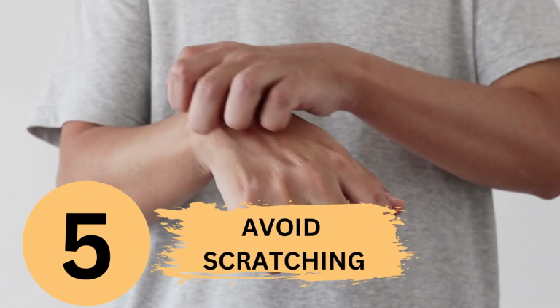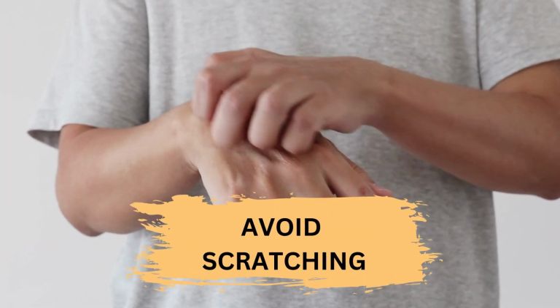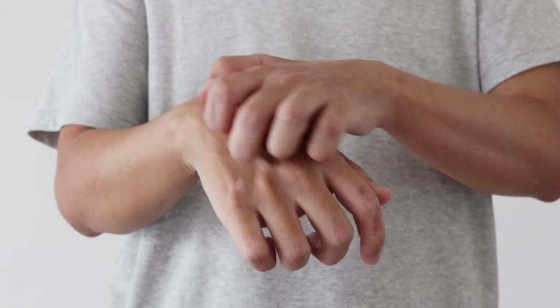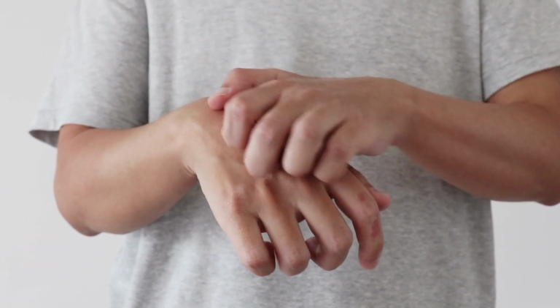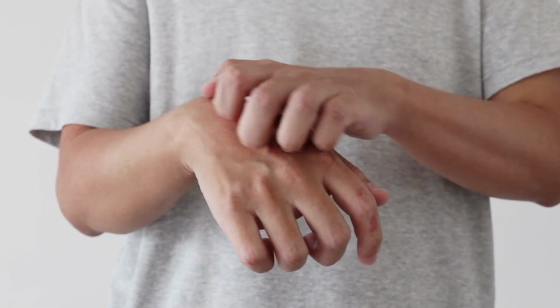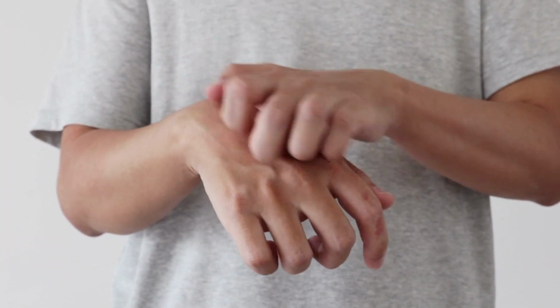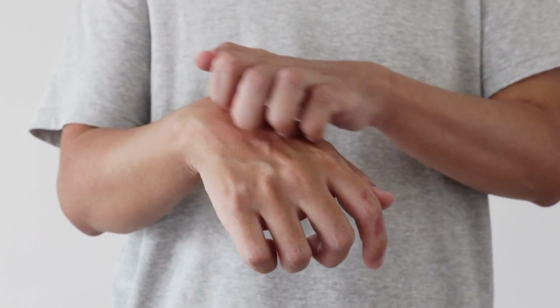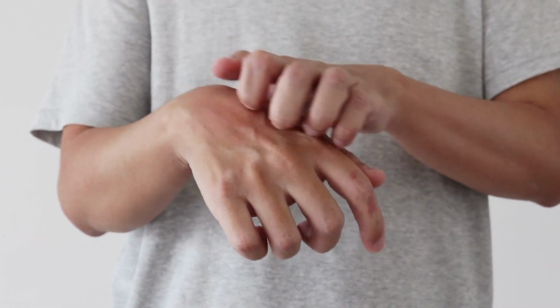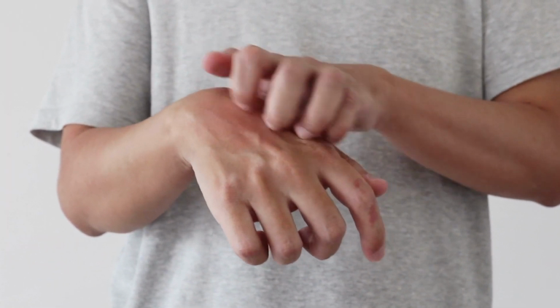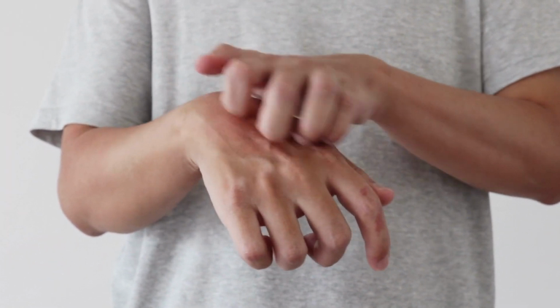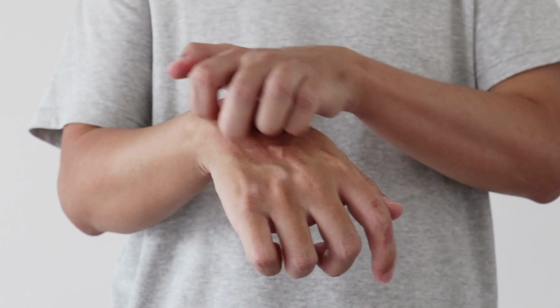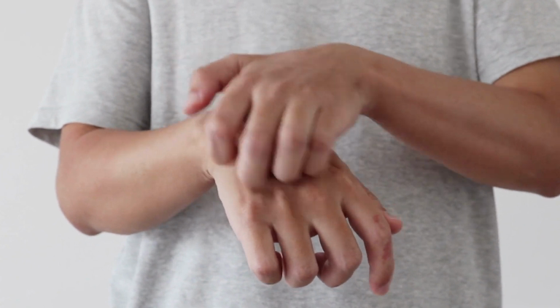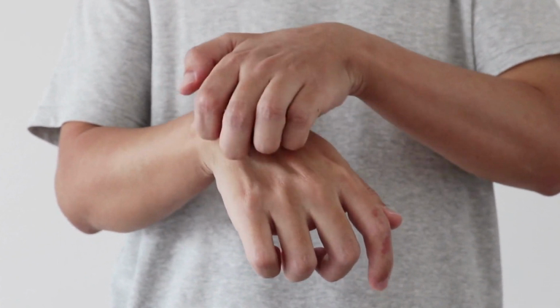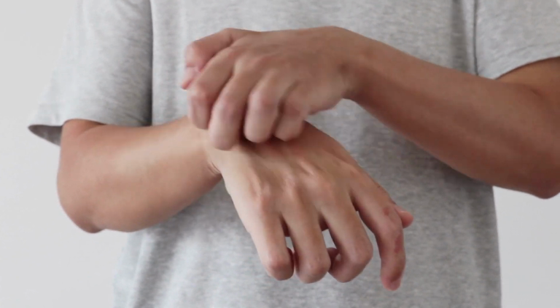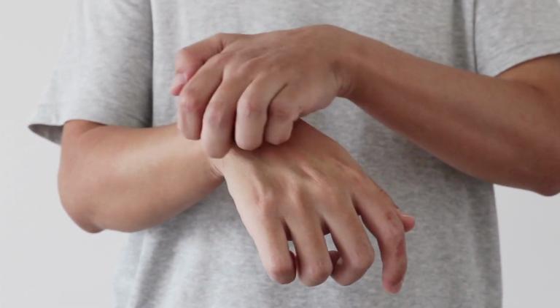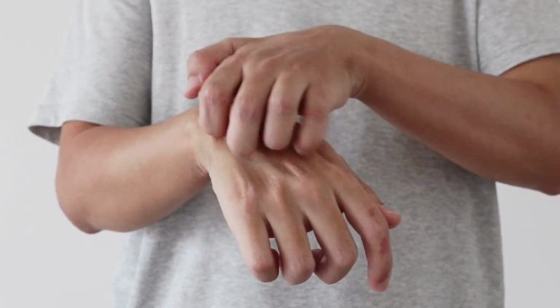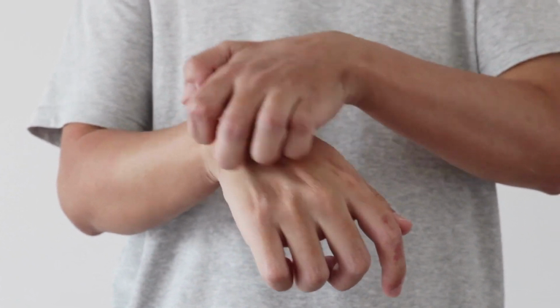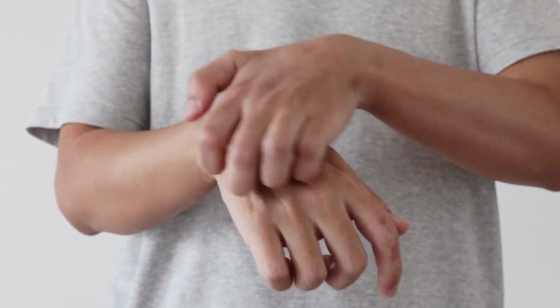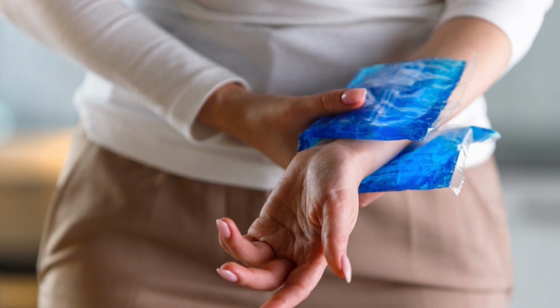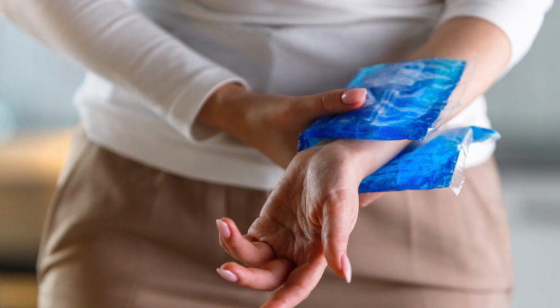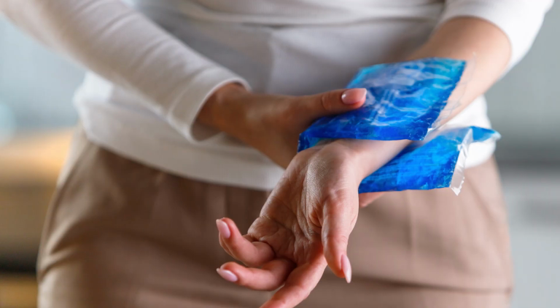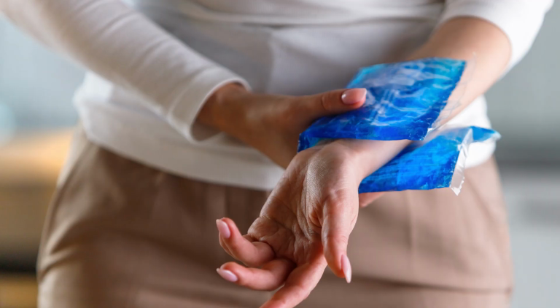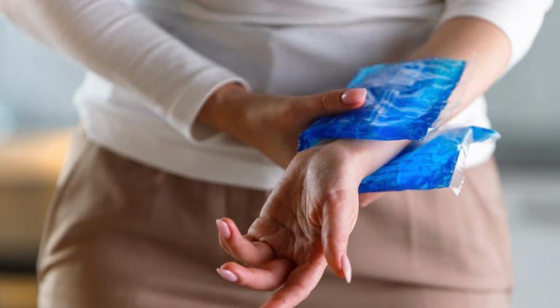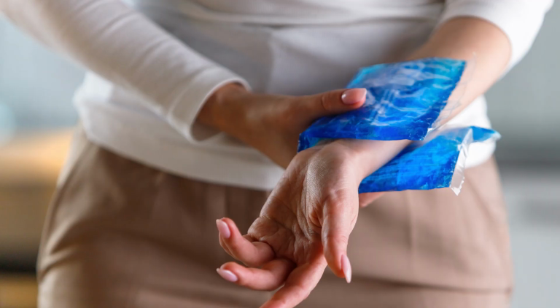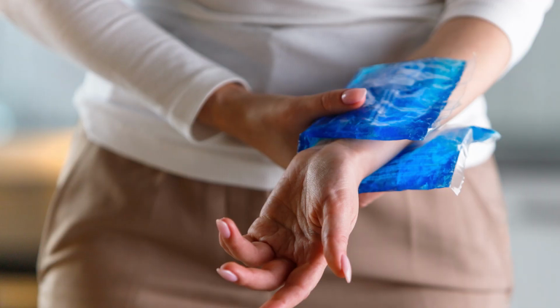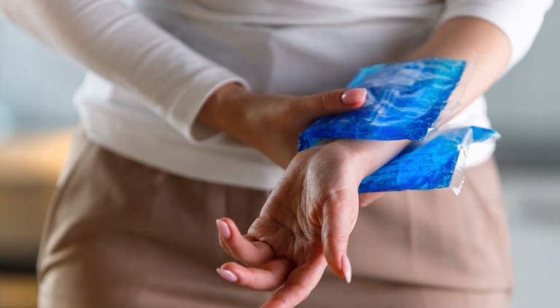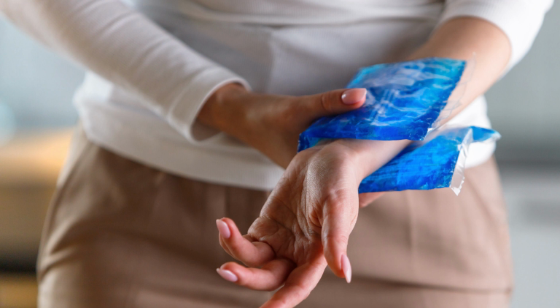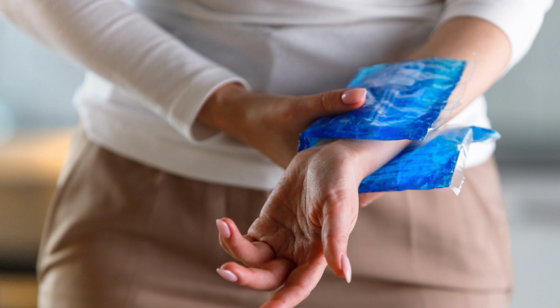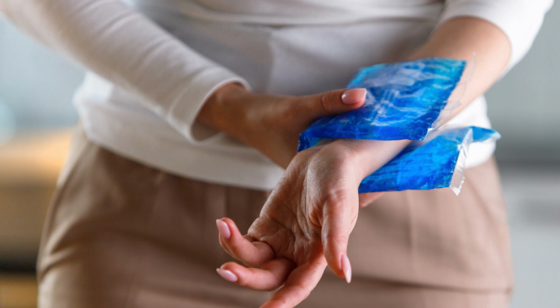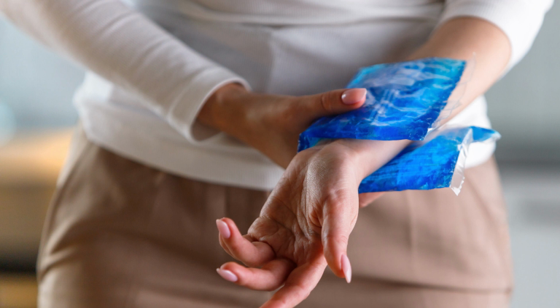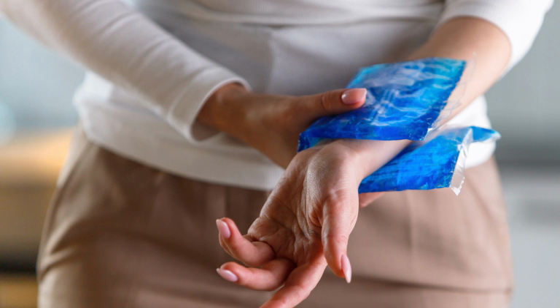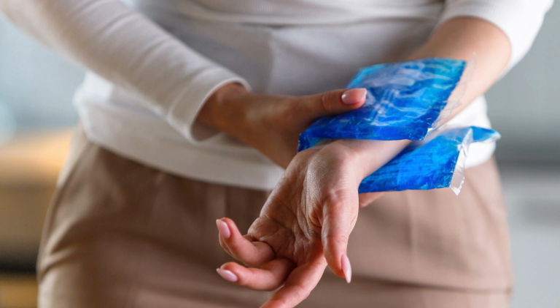Fifth, avoid scratching. Scratching can cause skin damage and make eczema symptoms worse. Try to resist the urge to scratch and instead use a cold compress or take an anti-inflammatory medication to relieve itching.